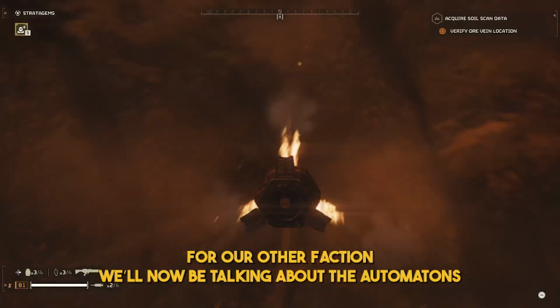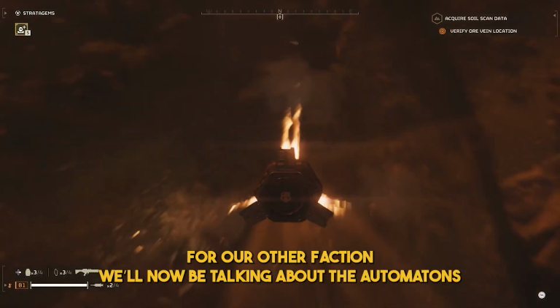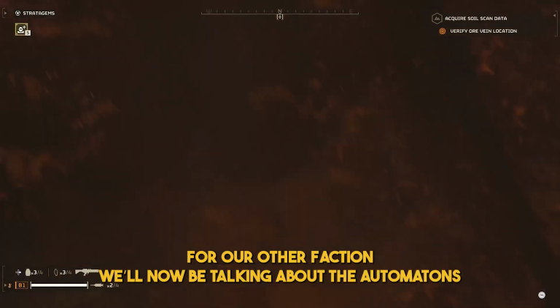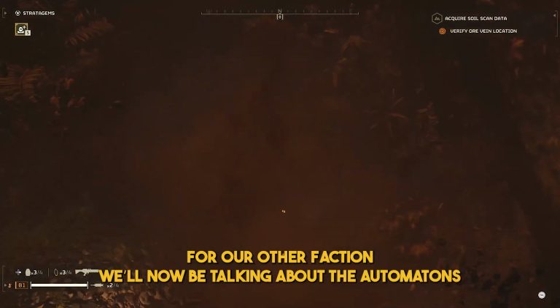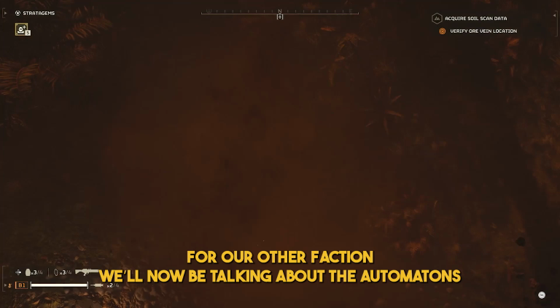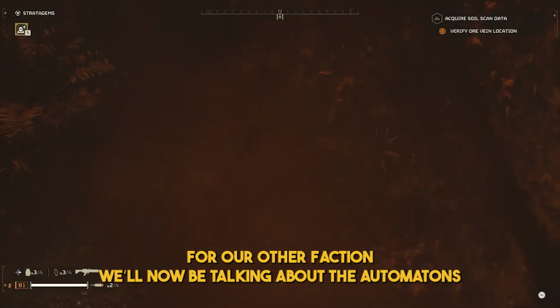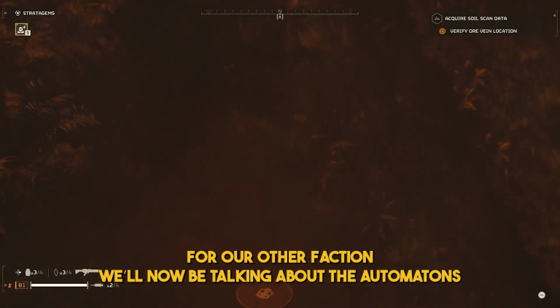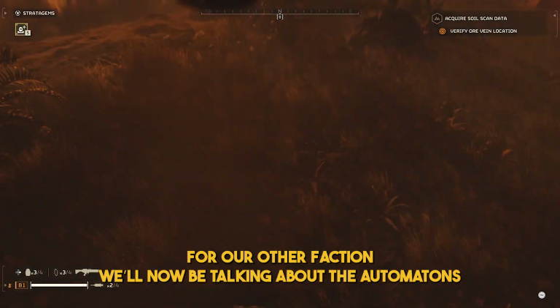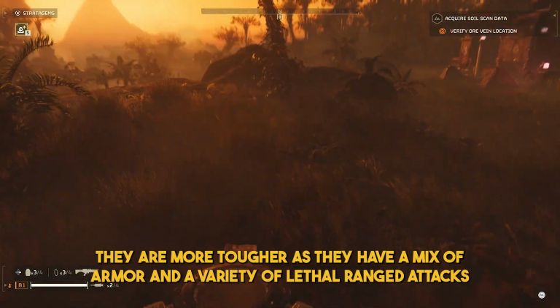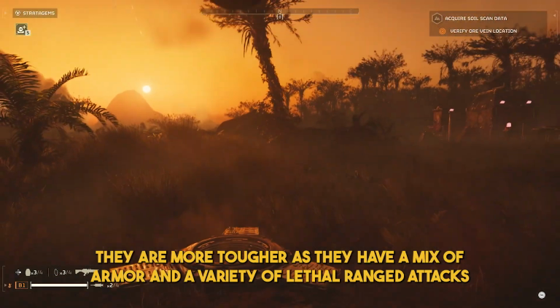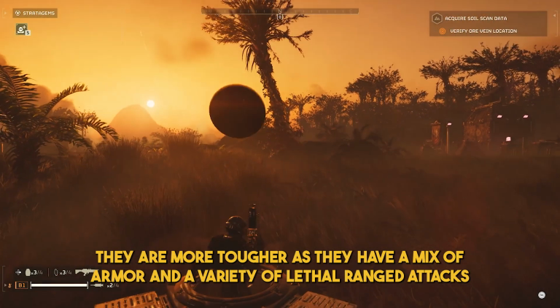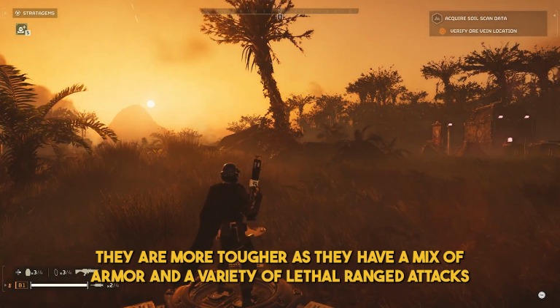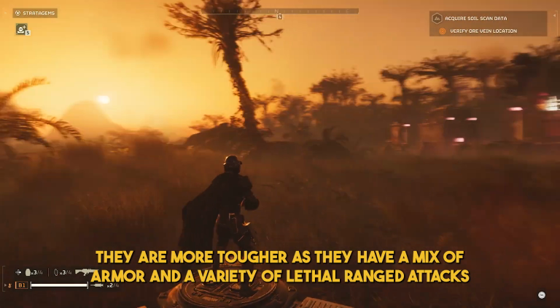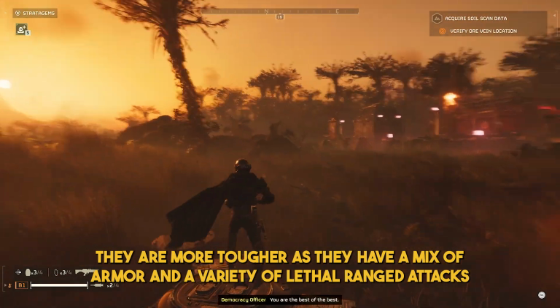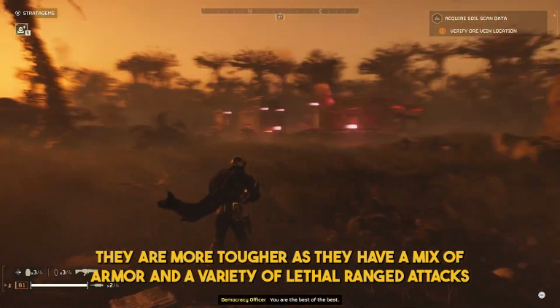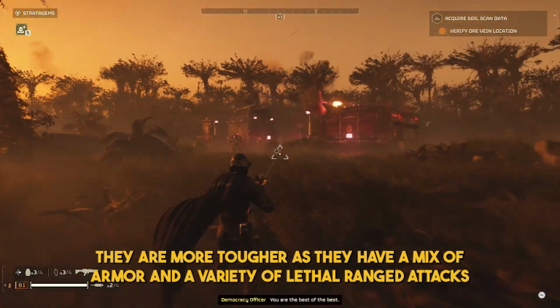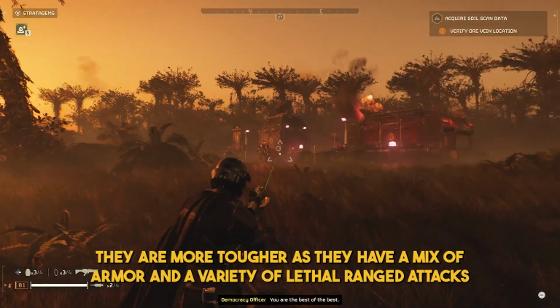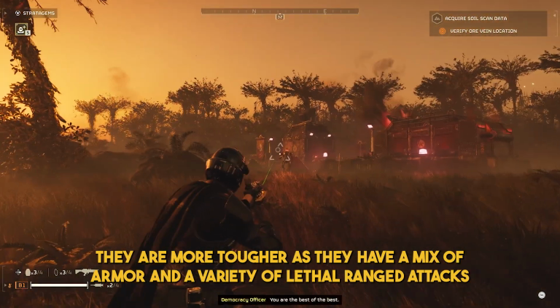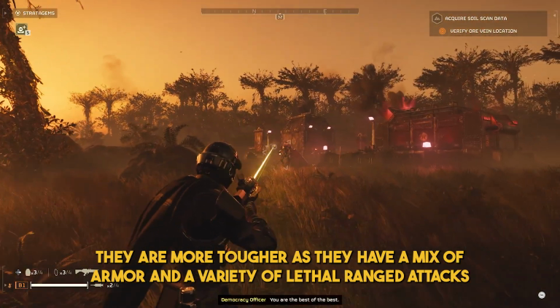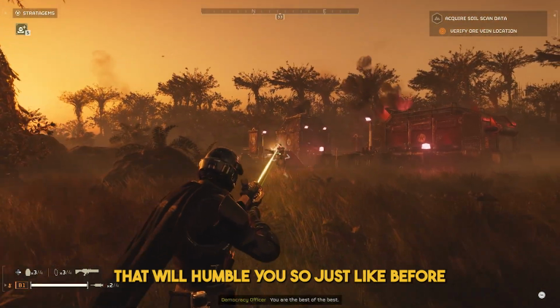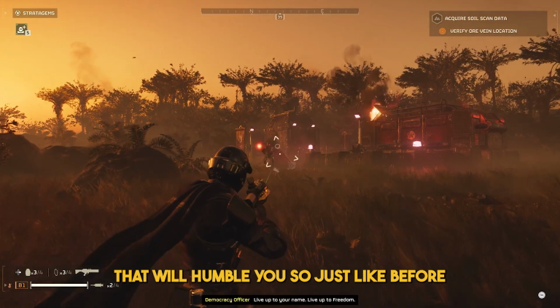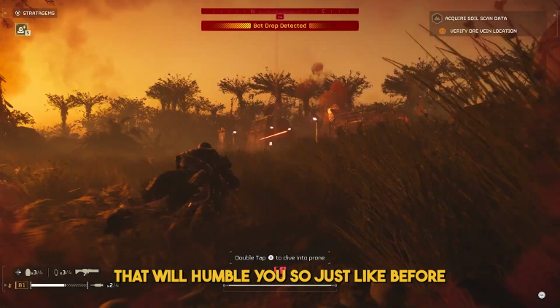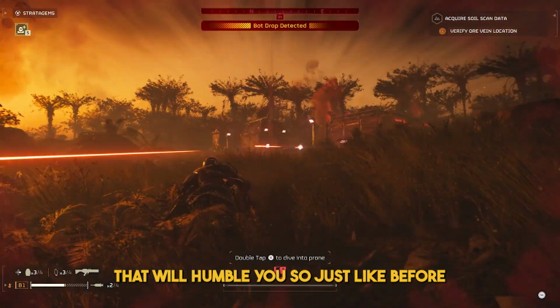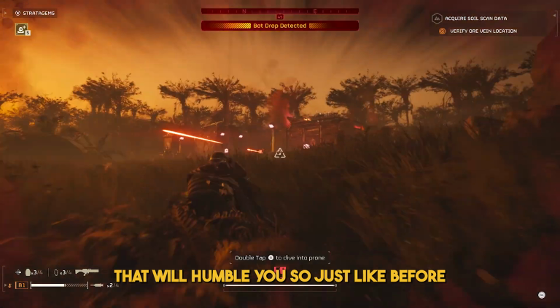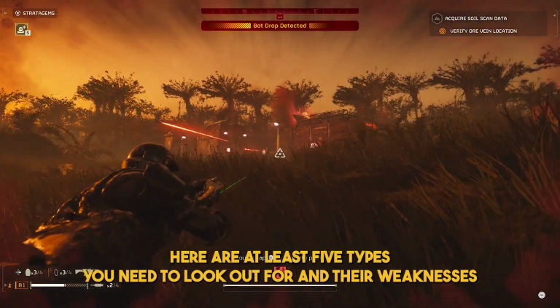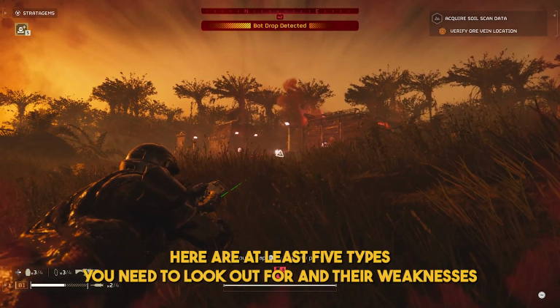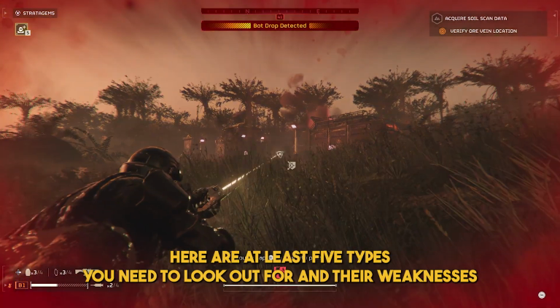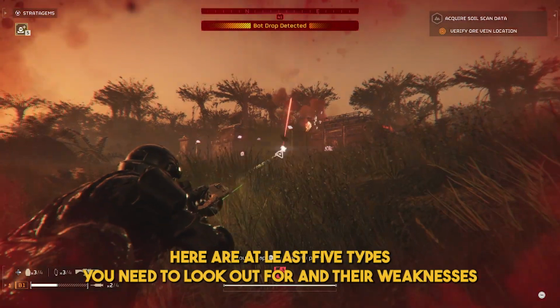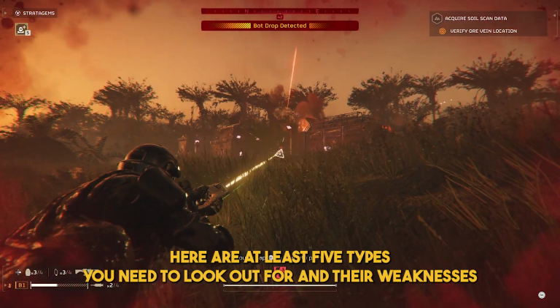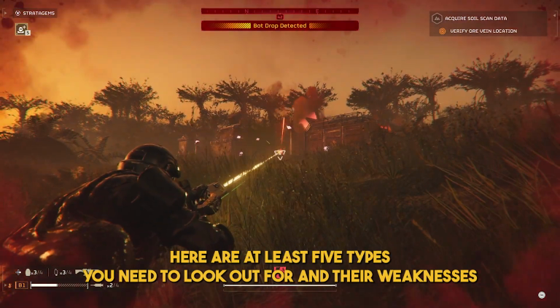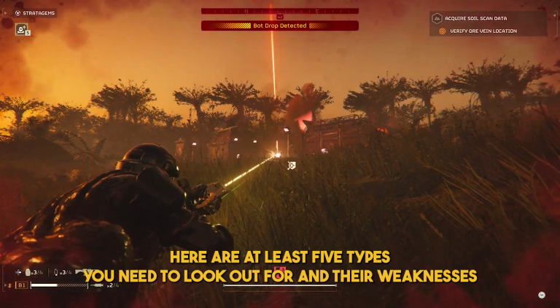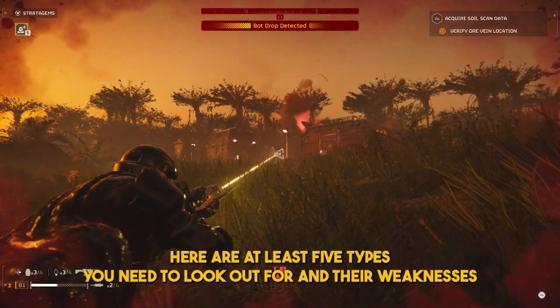For our other faction, we'll now be talking about the Automatons. They are tougher as they have a mix of armor and a variety of lethal ranged attacks that will humble you. Here are at least five types you need to look out for and their weaknesses.